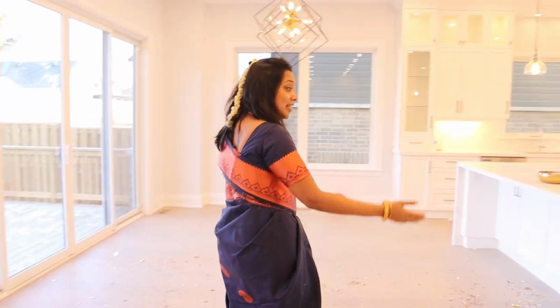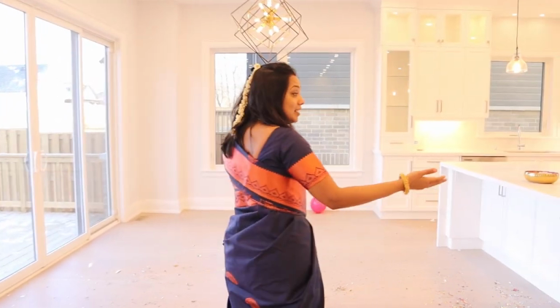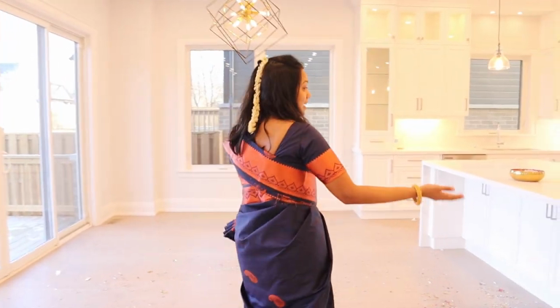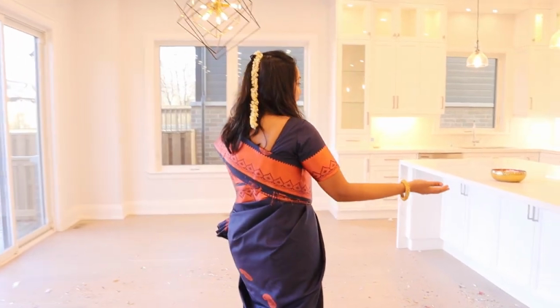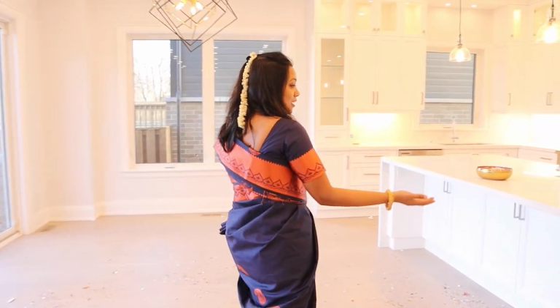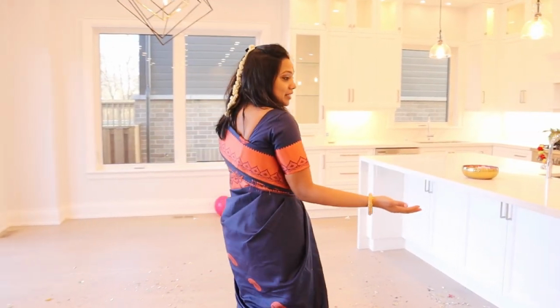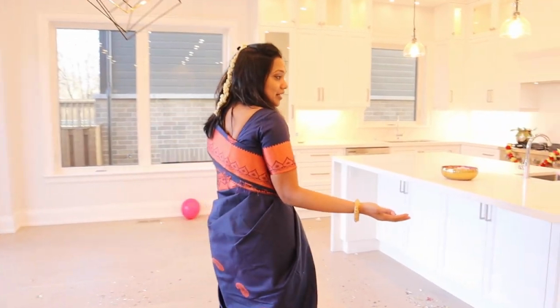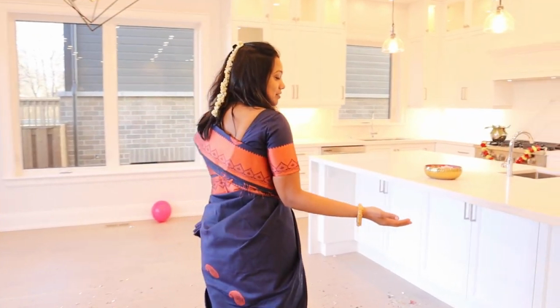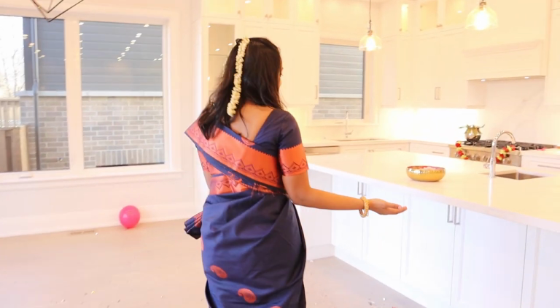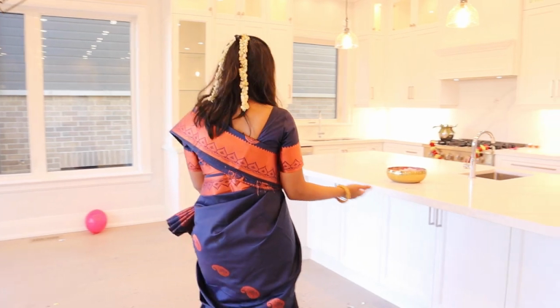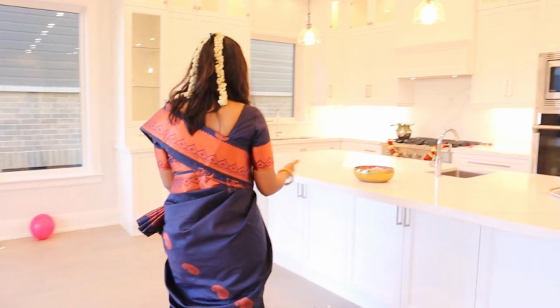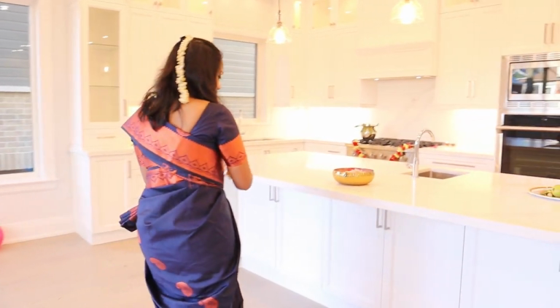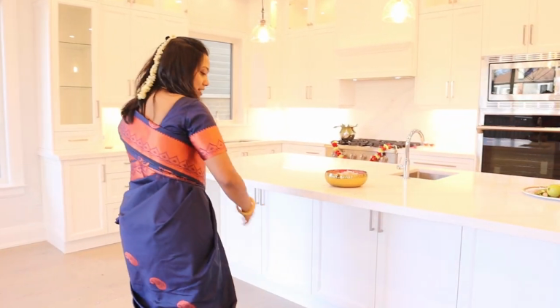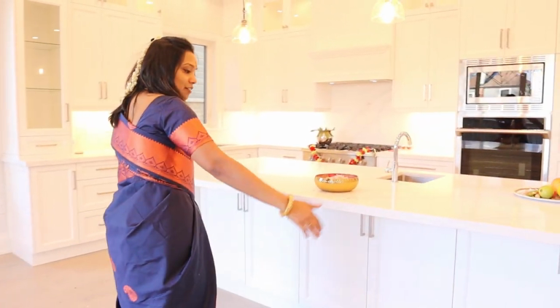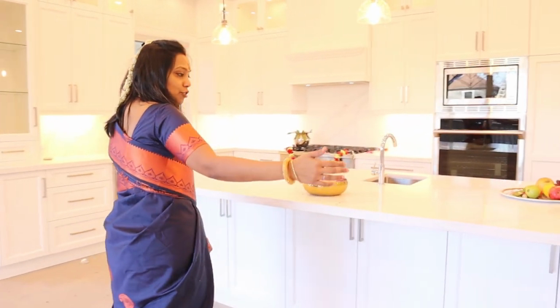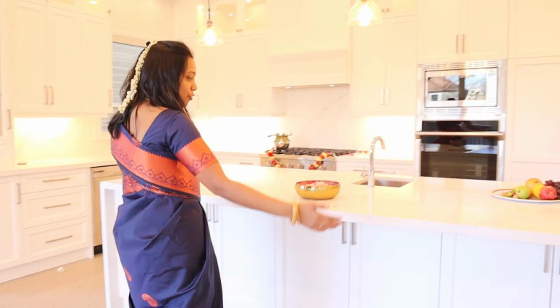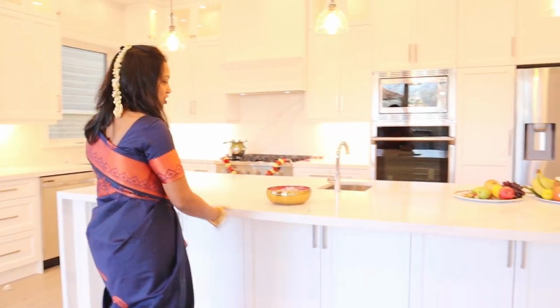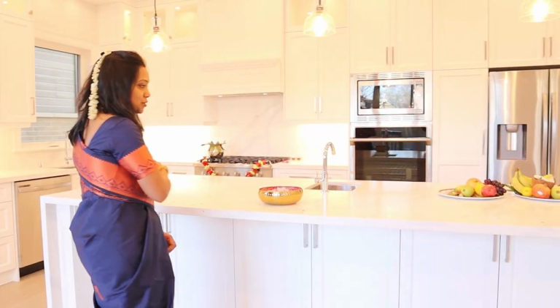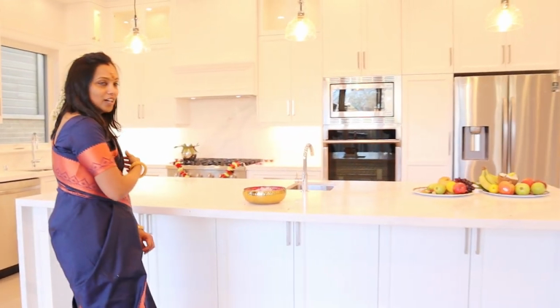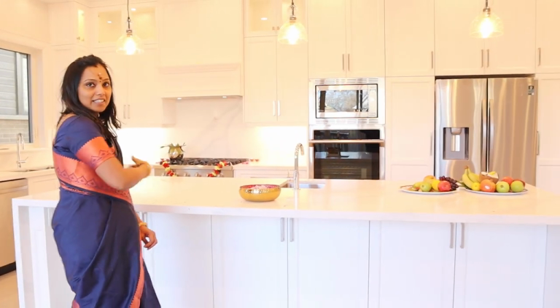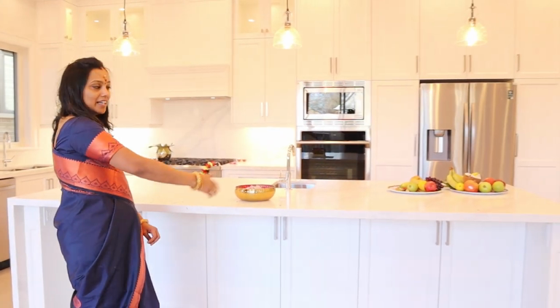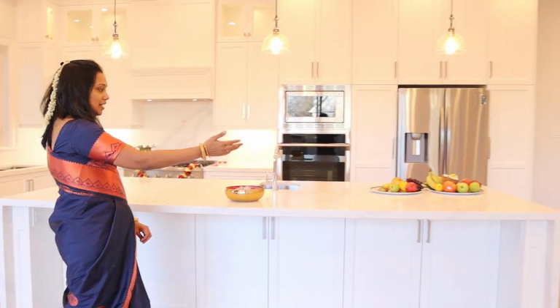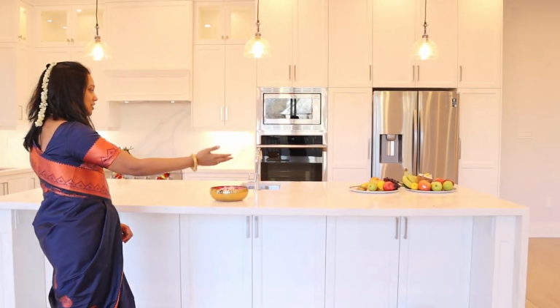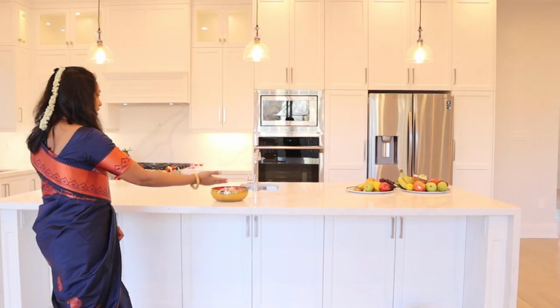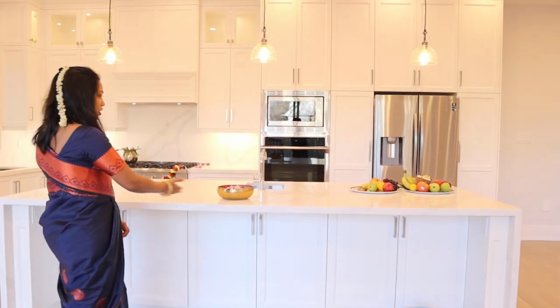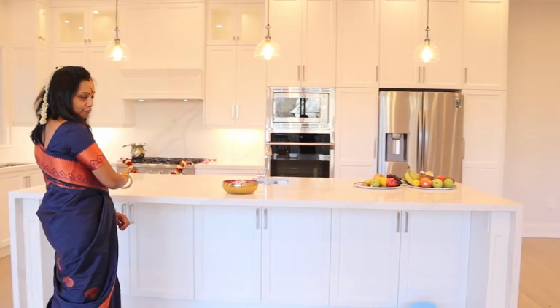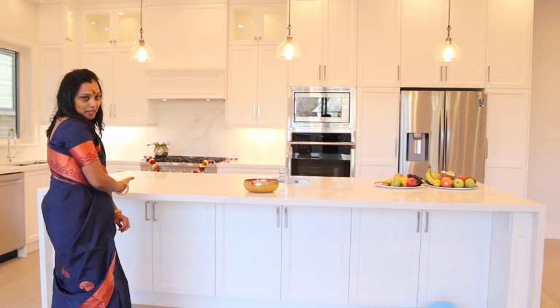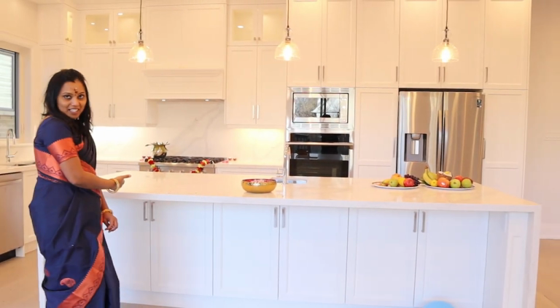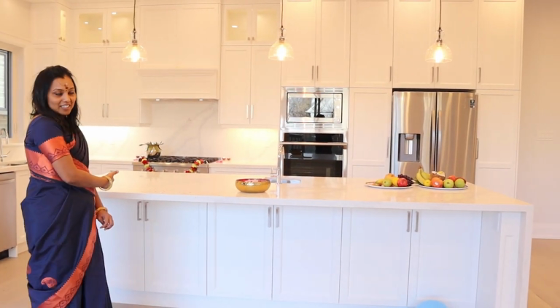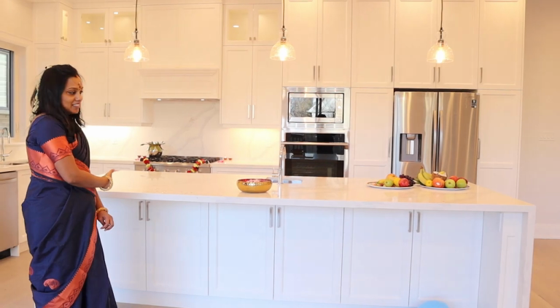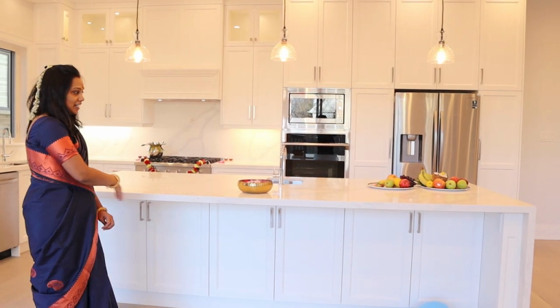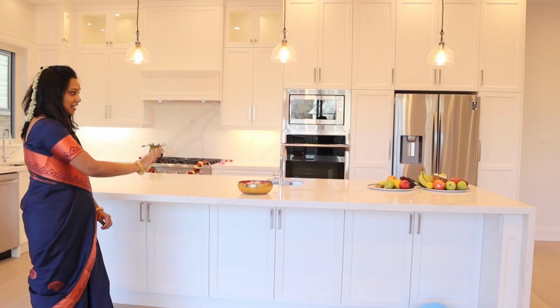And if you look at the island, we have at least four chairs on the island. That's a very nice view of the island.